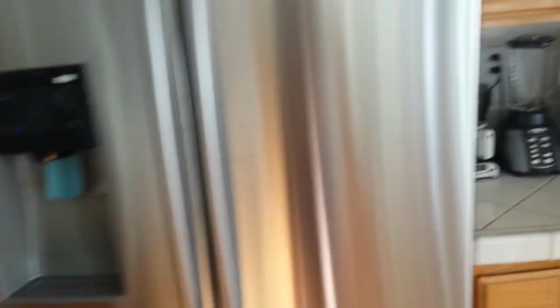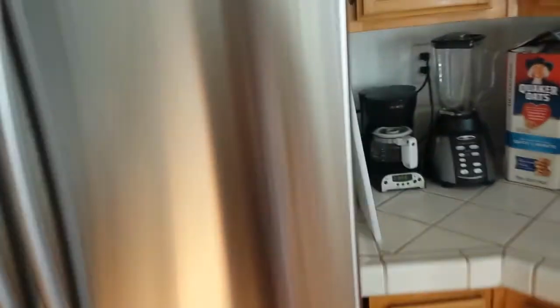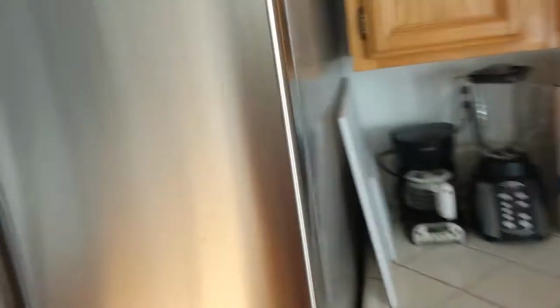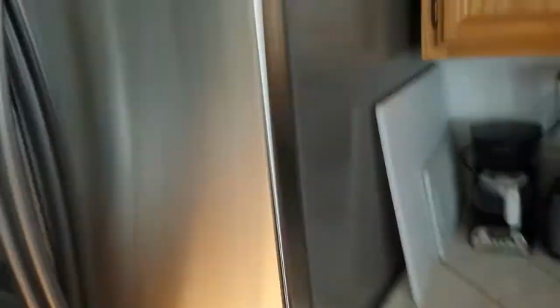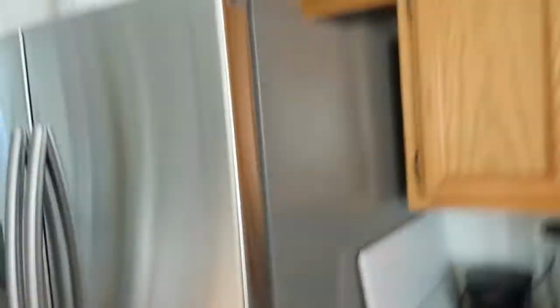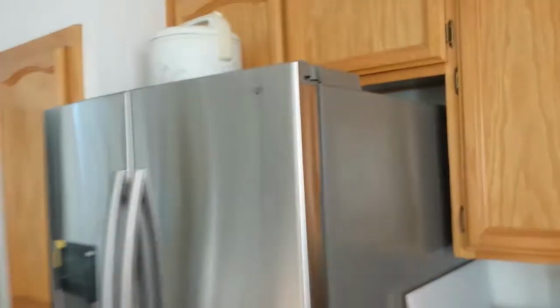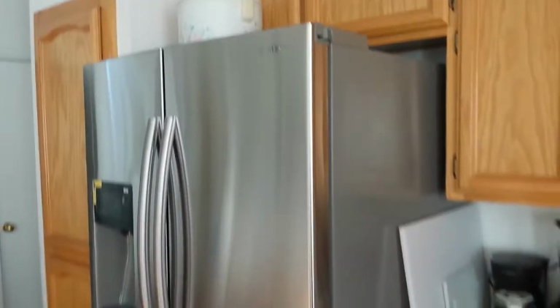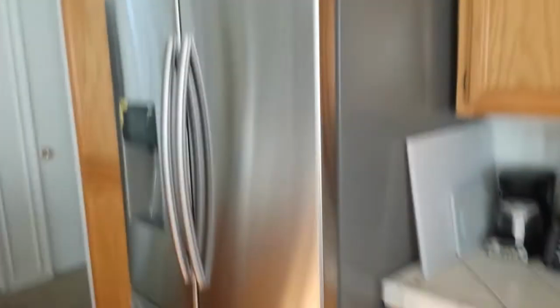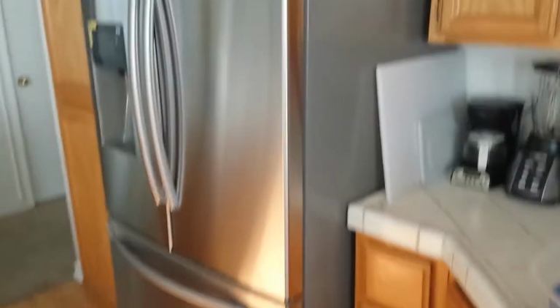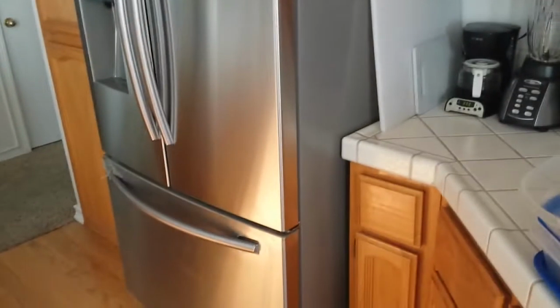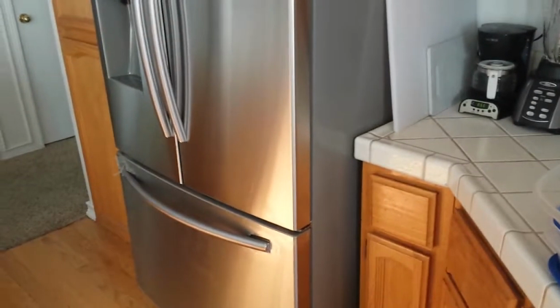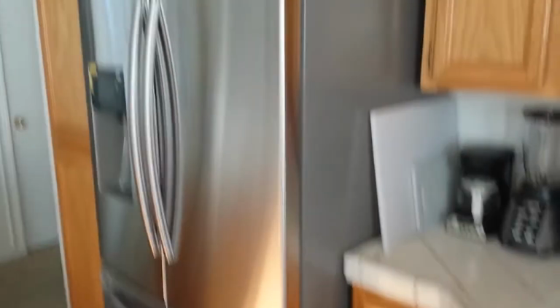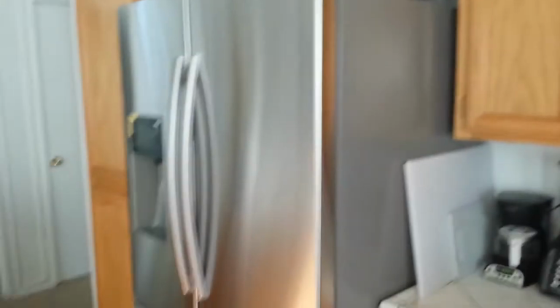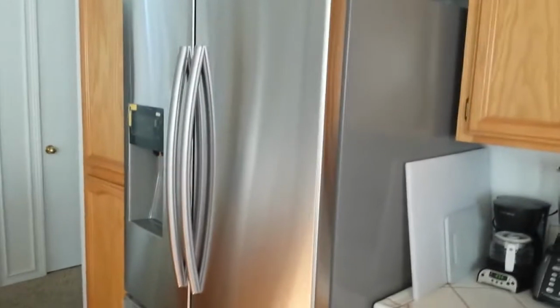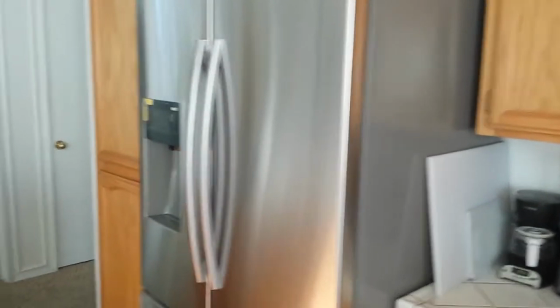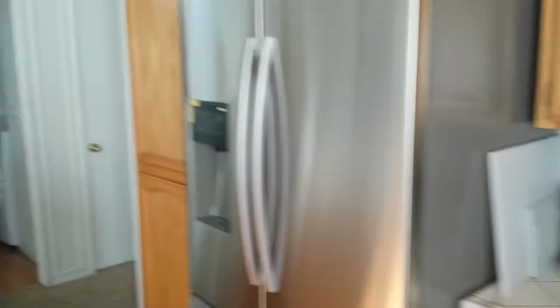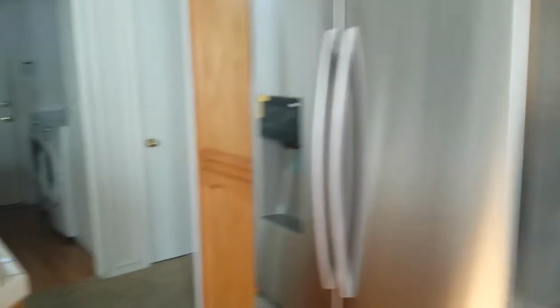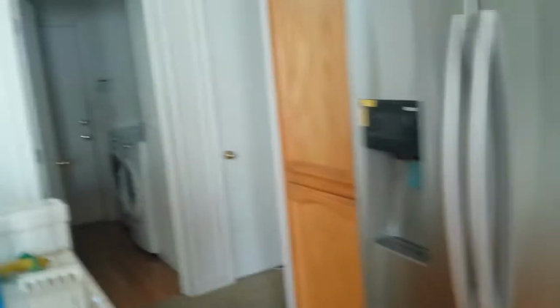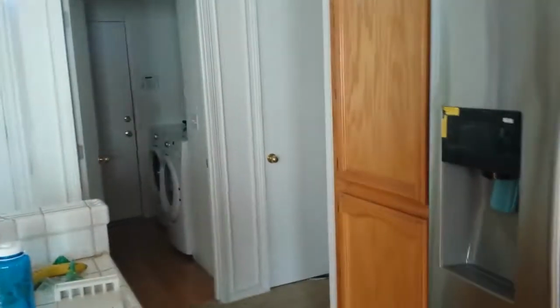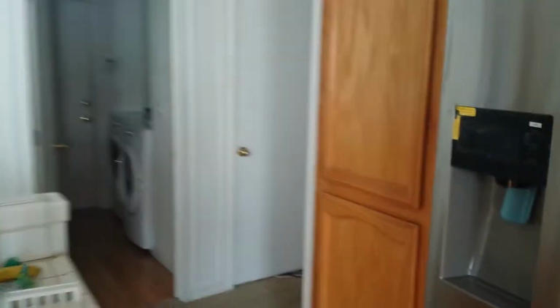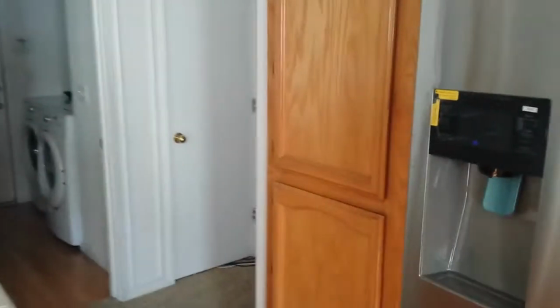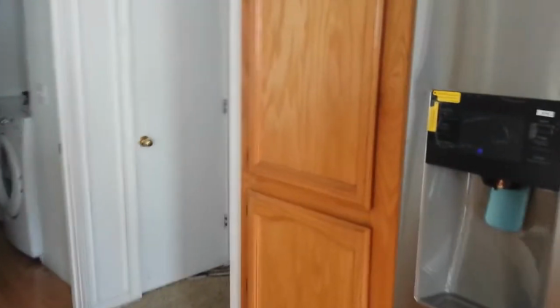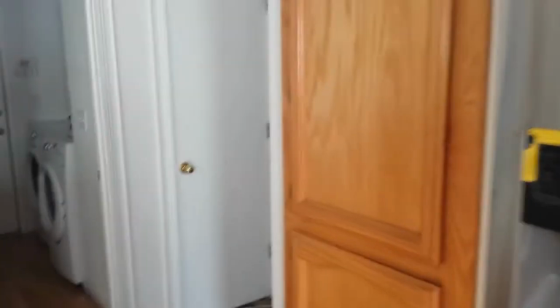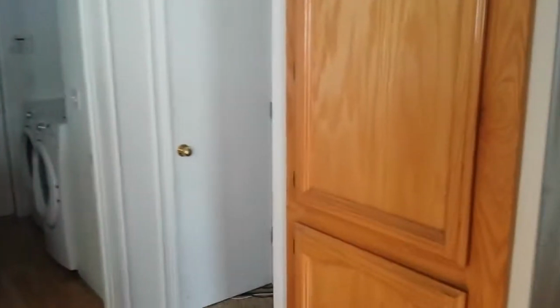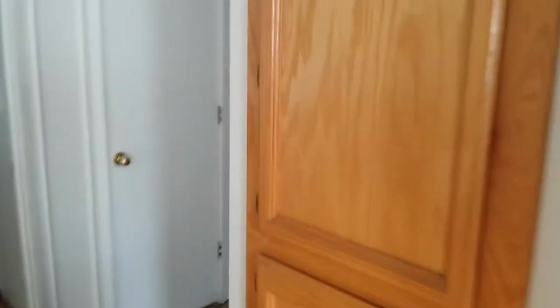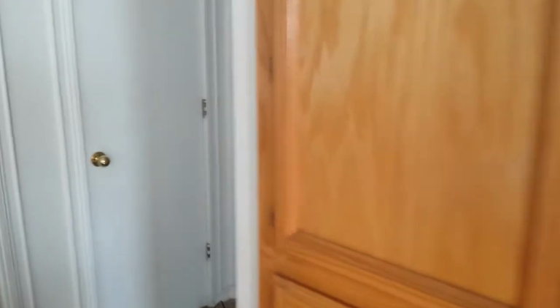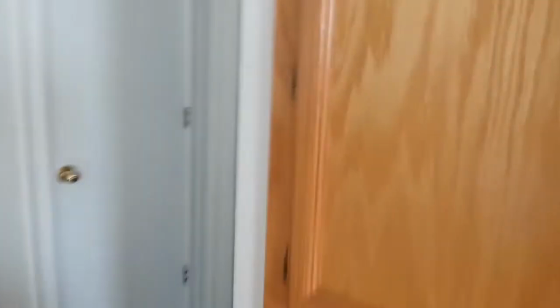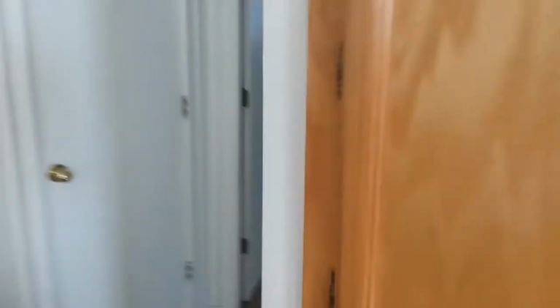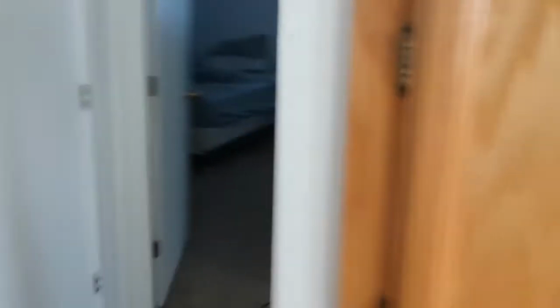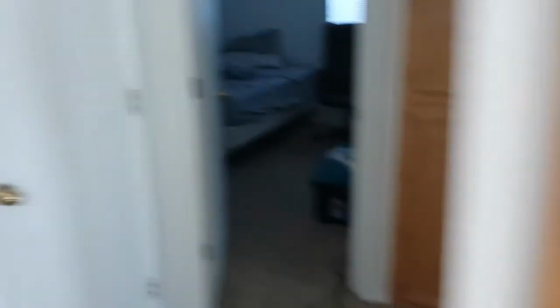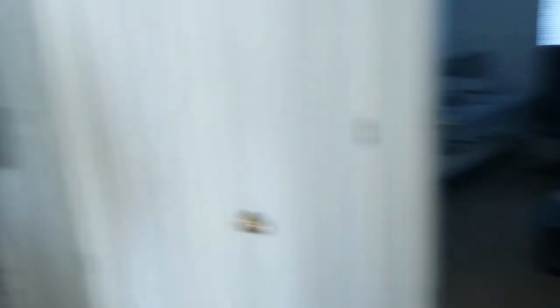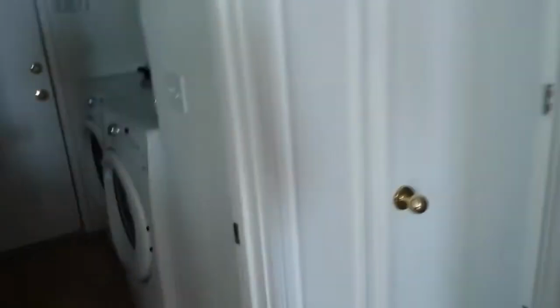I didn't realize though that it is way too big for this house. But I'm probably going to sell this within 5 to 10 years, or at least rent it out and get a new place anyway.